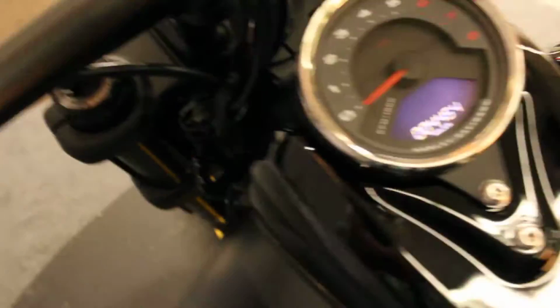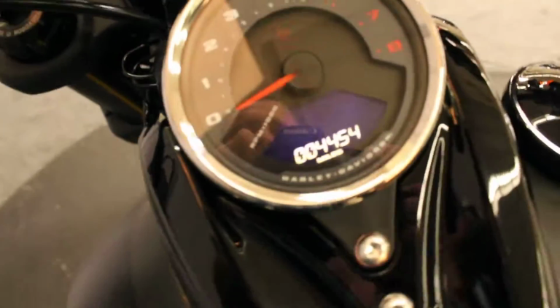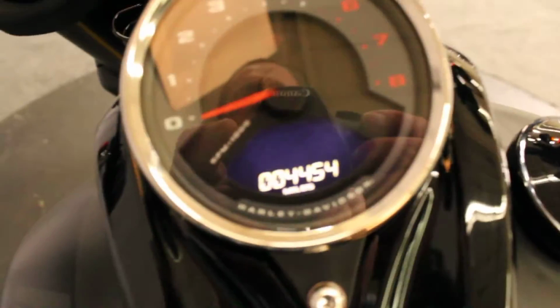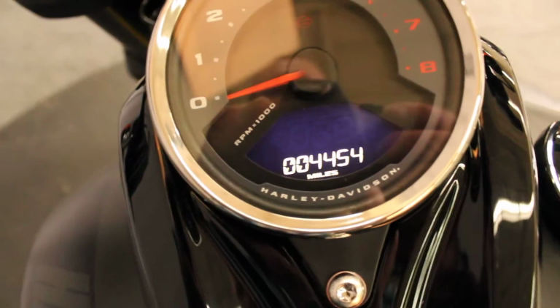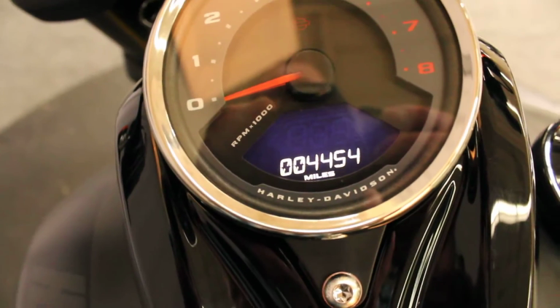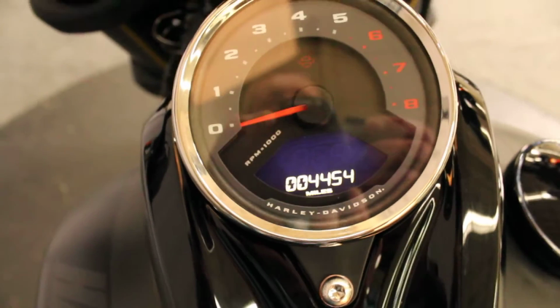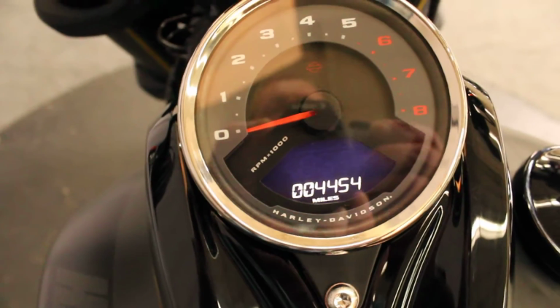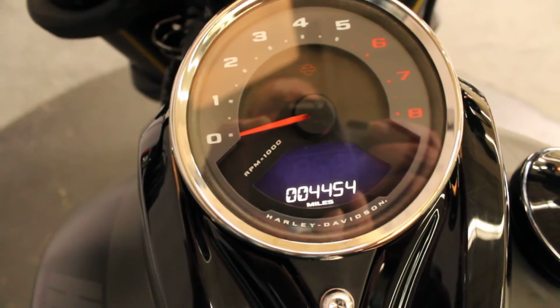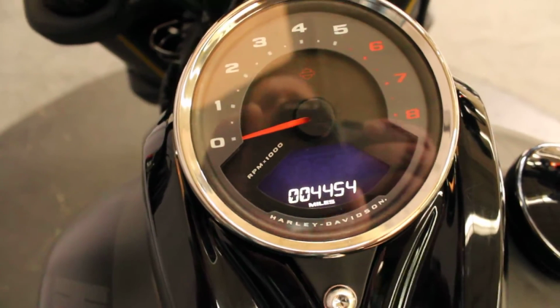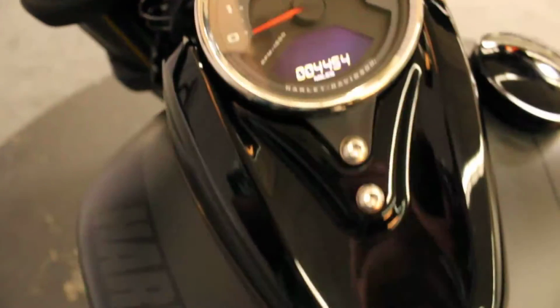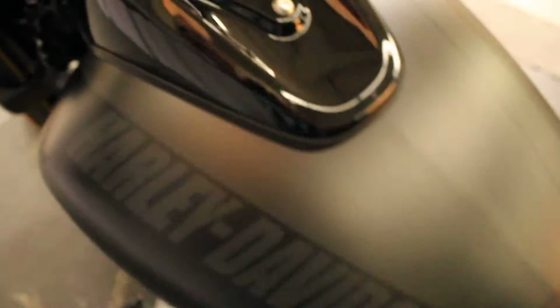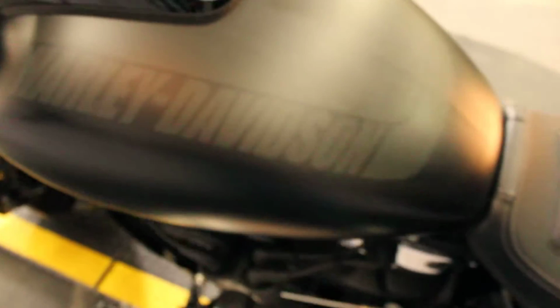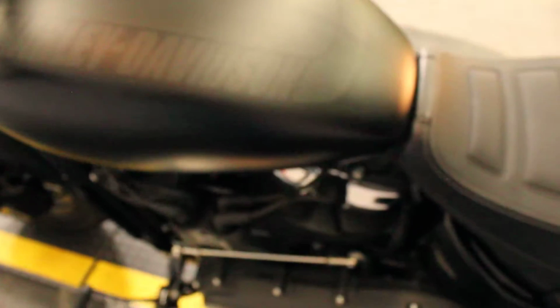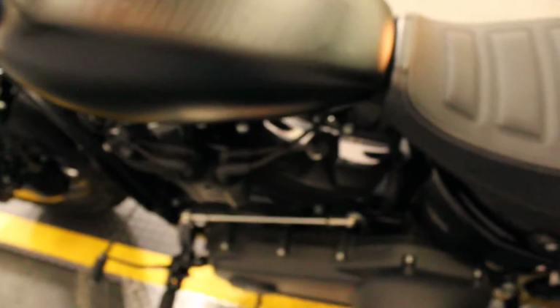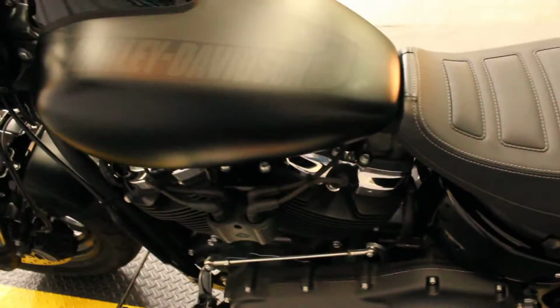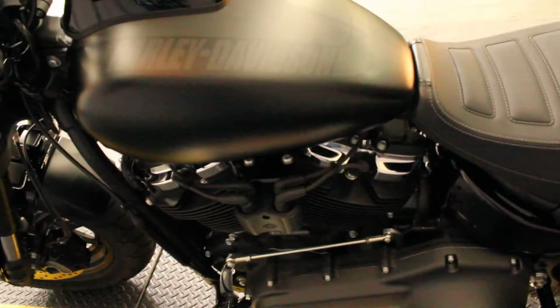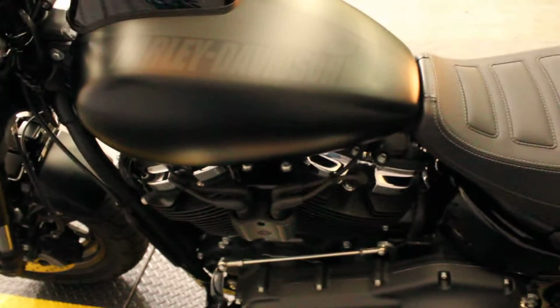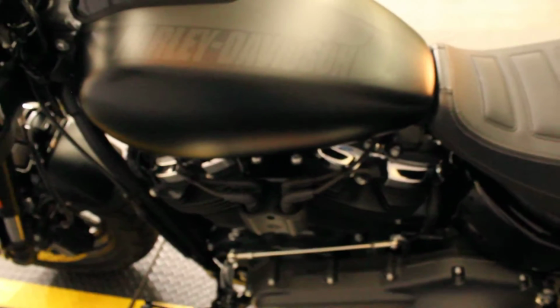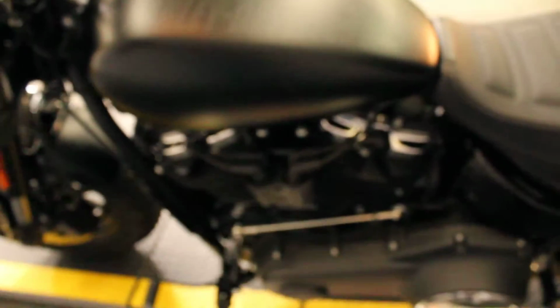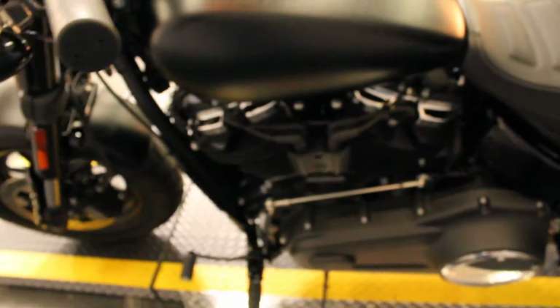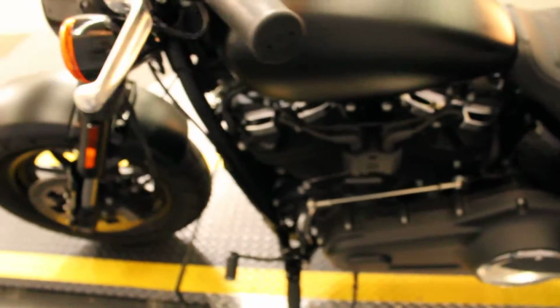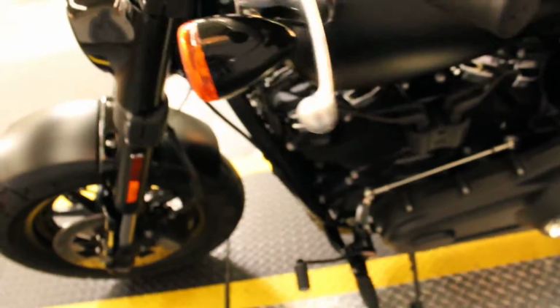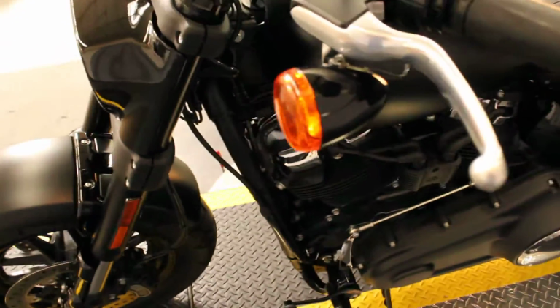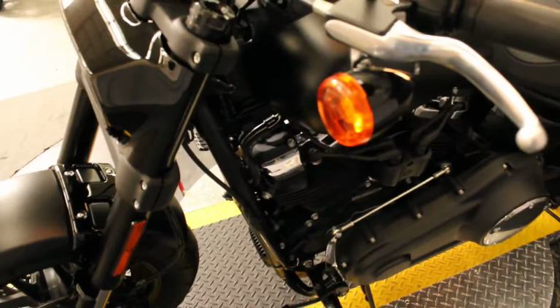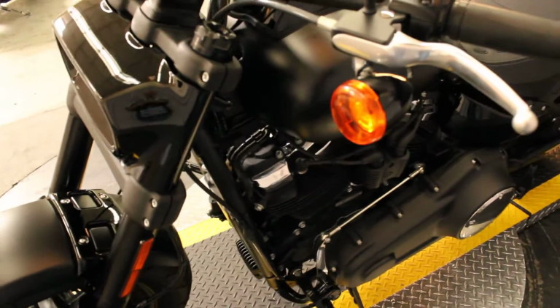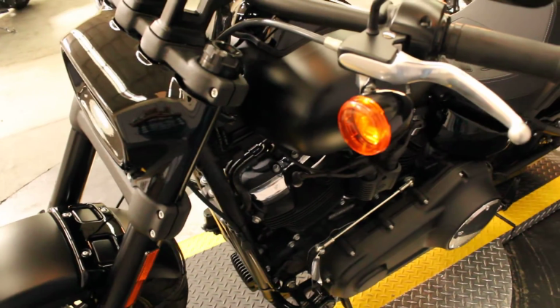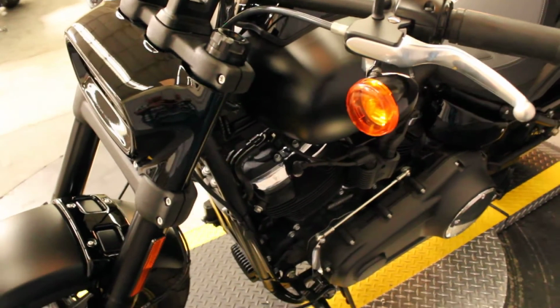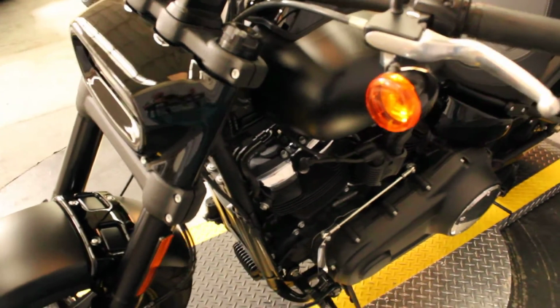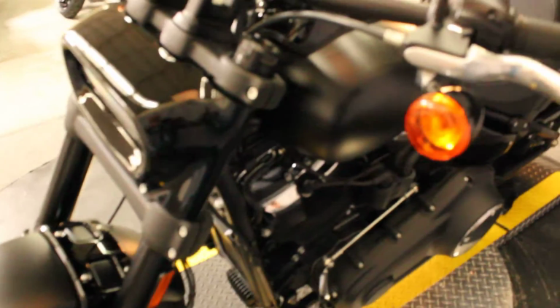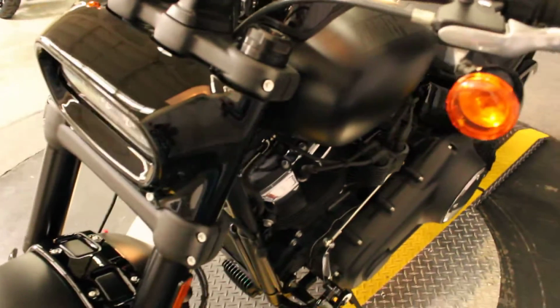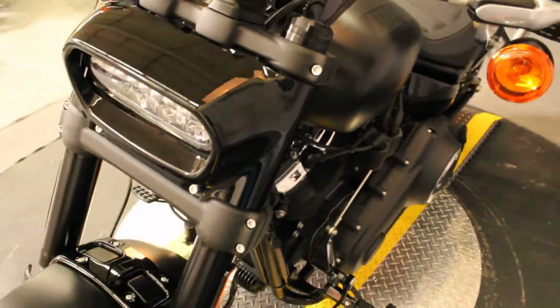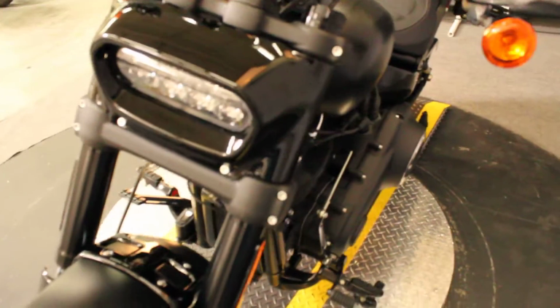Late model, 2018, low miles — 4,454 as of right now. The bike hasn't even really got hot yet. In impeccable condition.